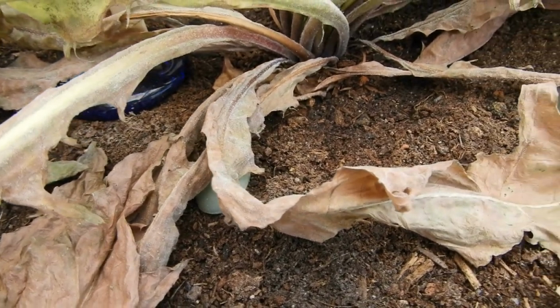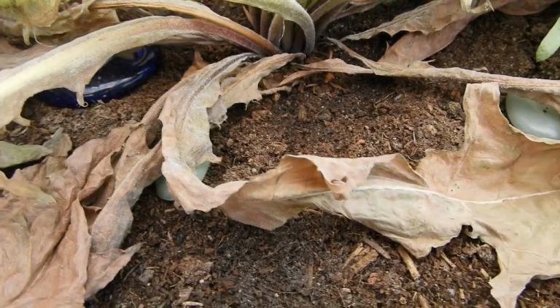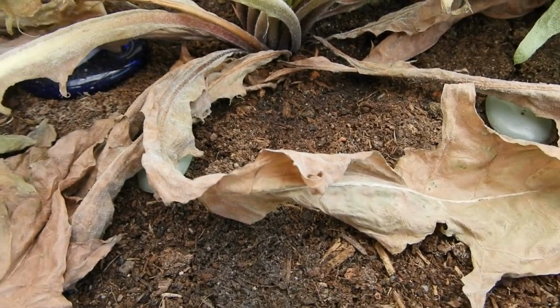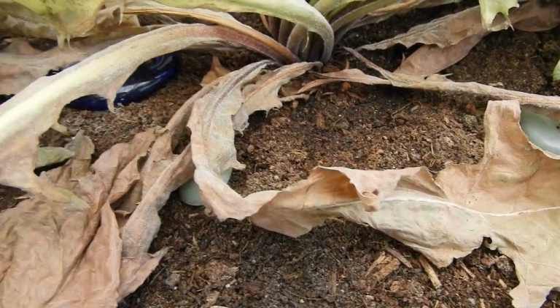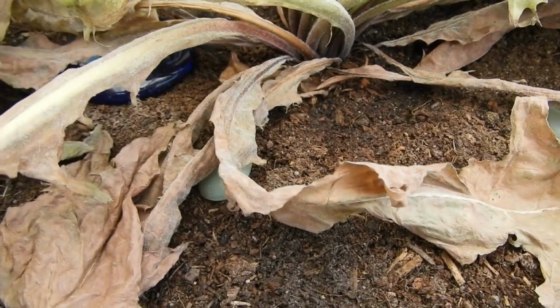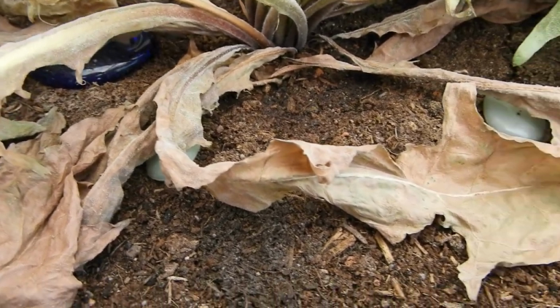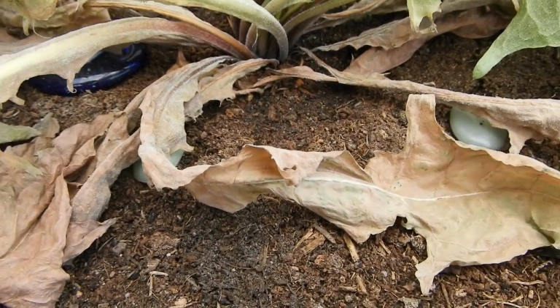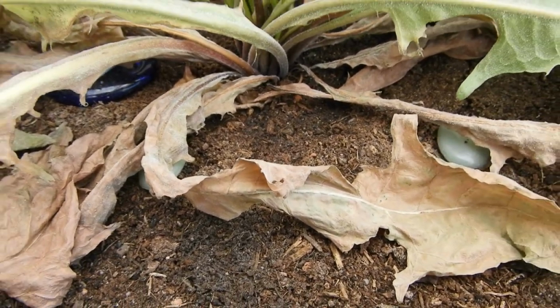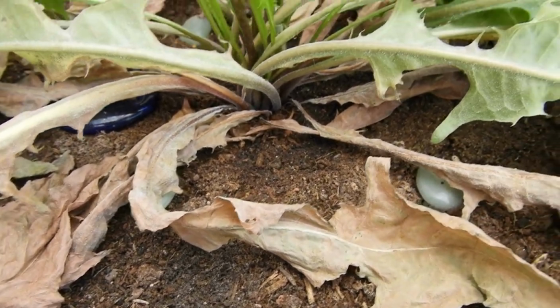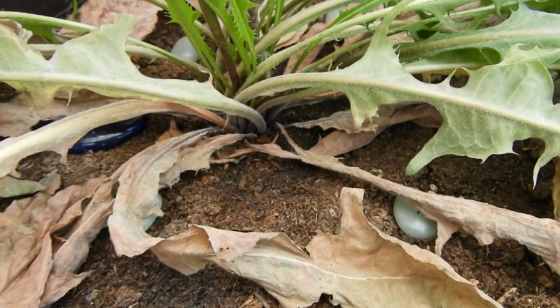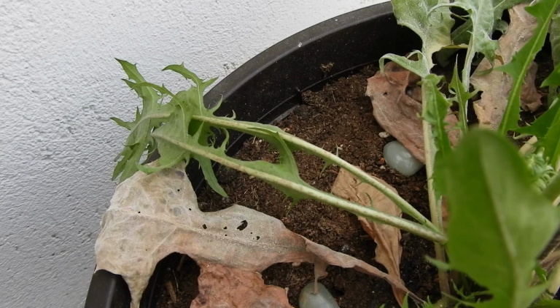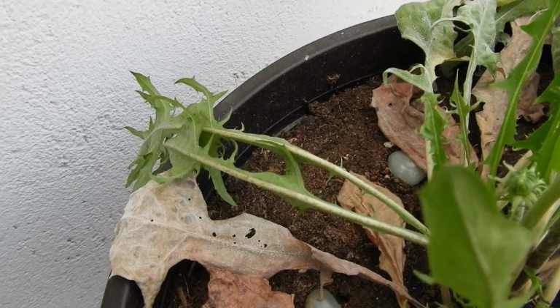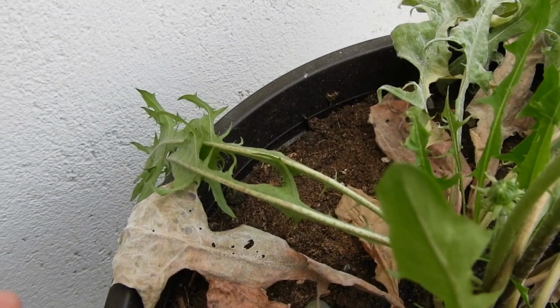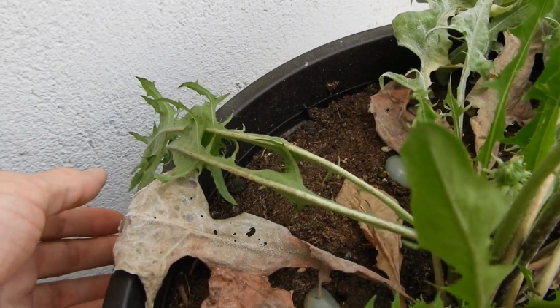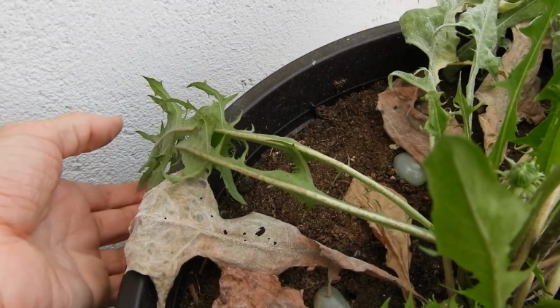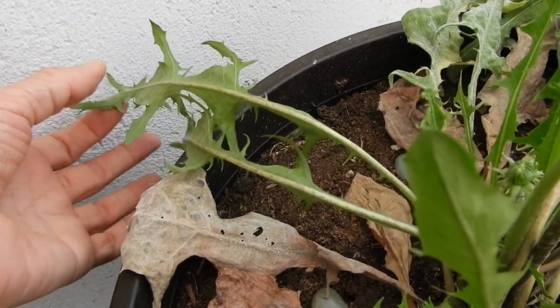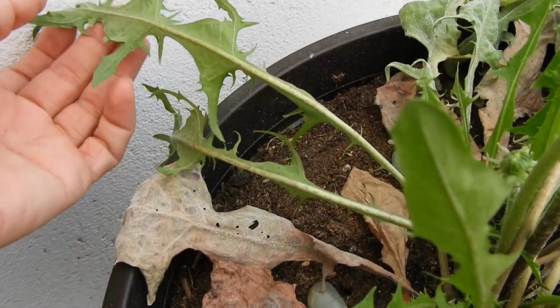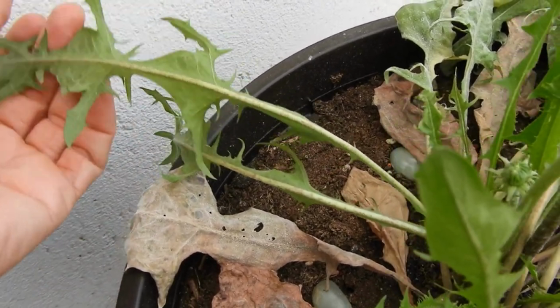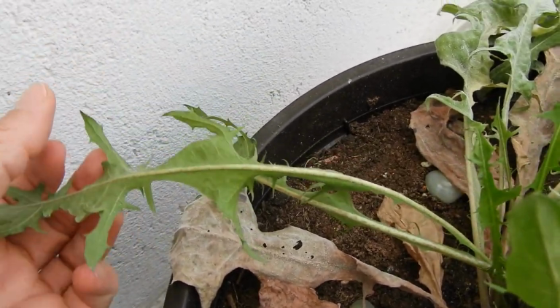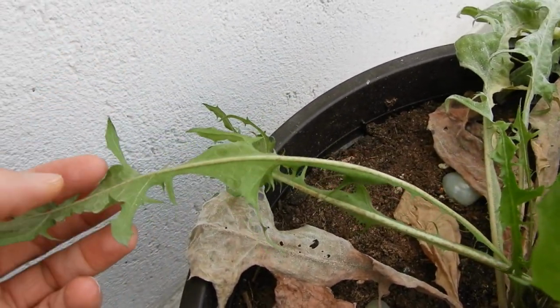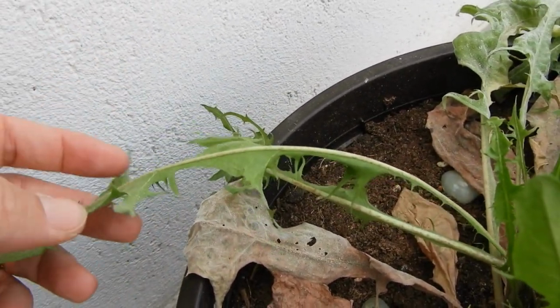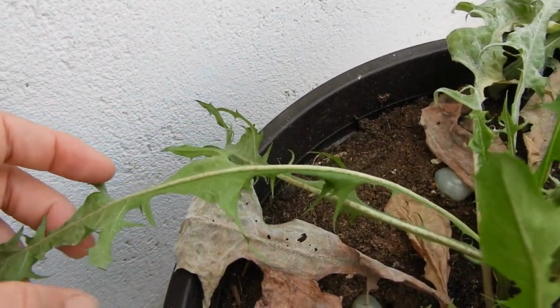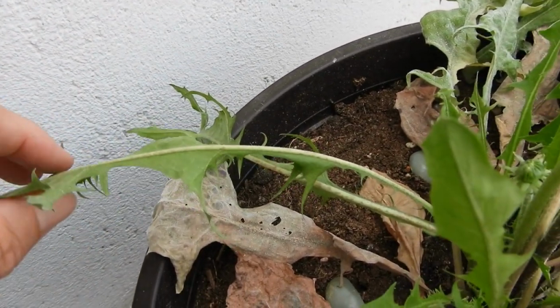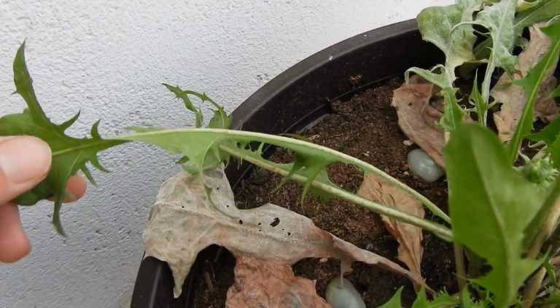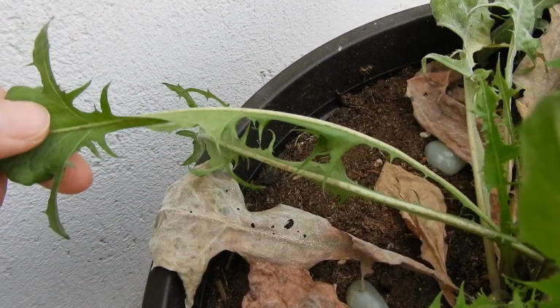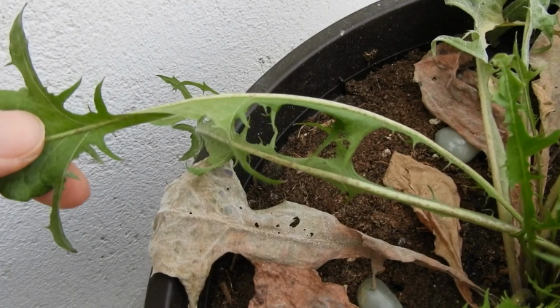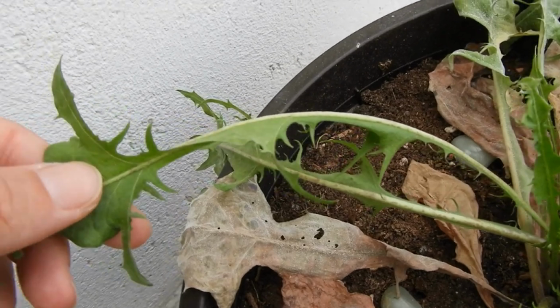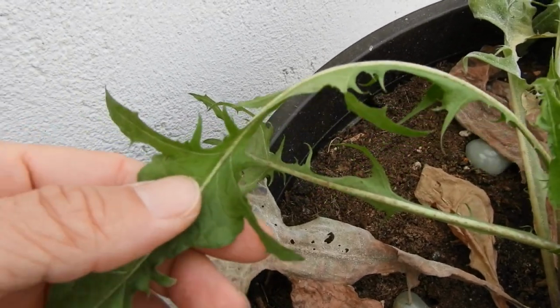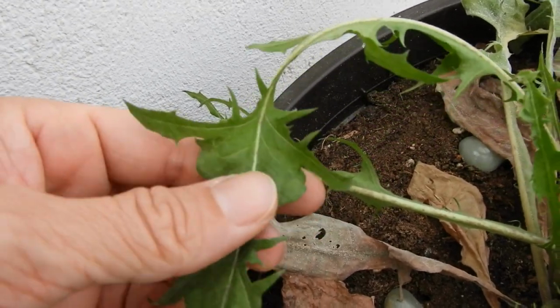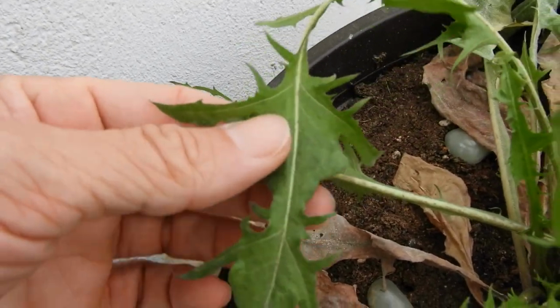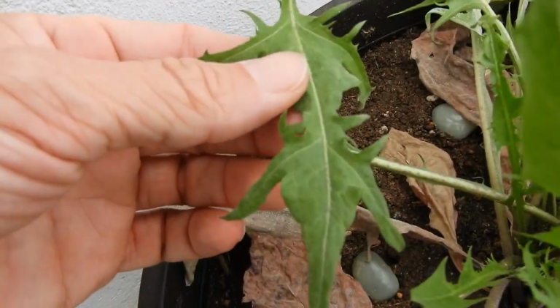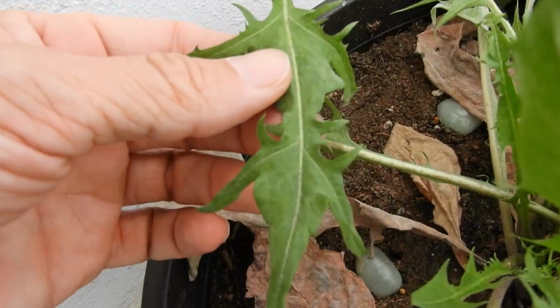Some other leaves are also infected that are still green and alive. But the younger ones, the fresher leaves, are fine, I guess.